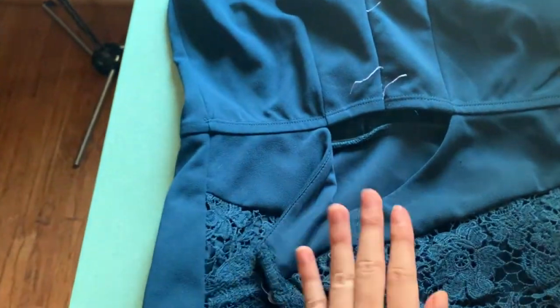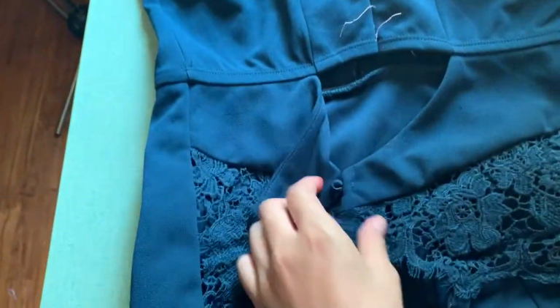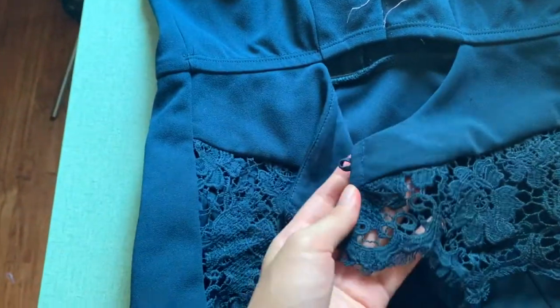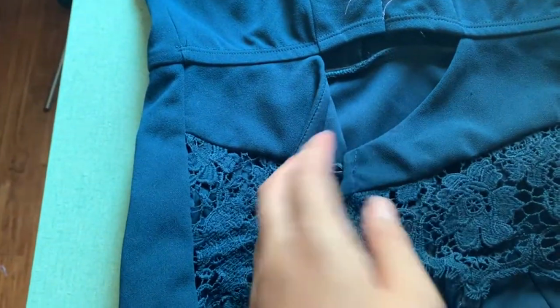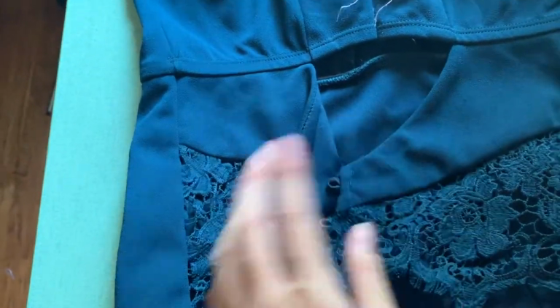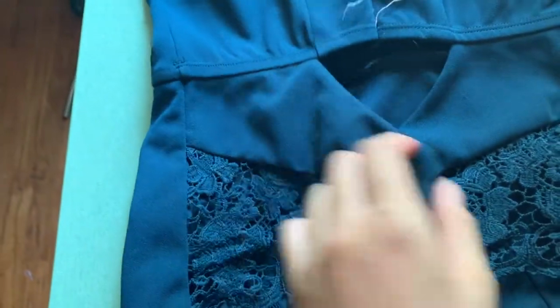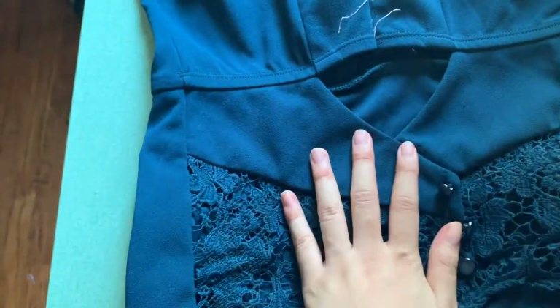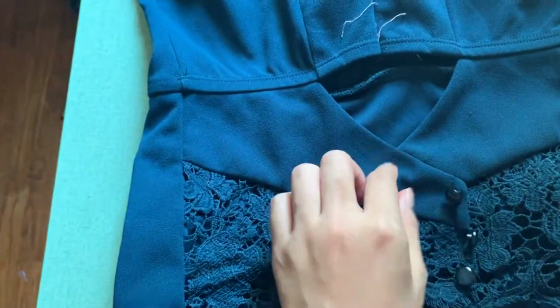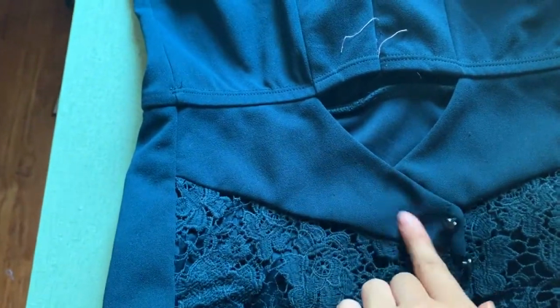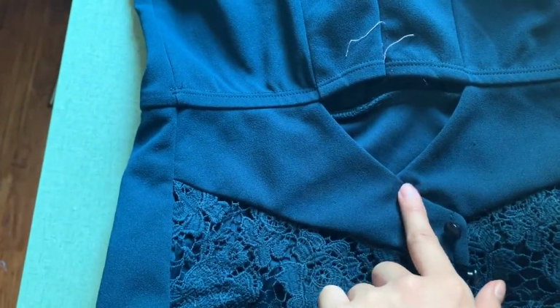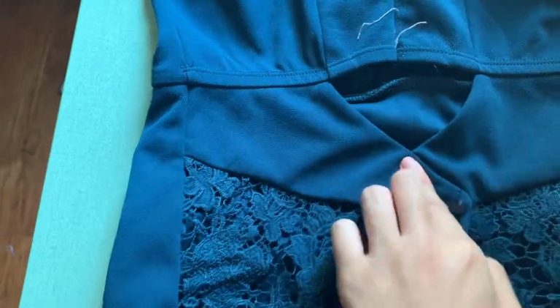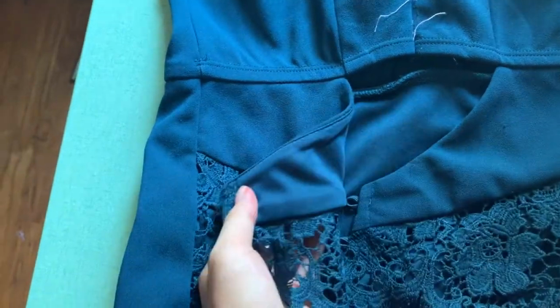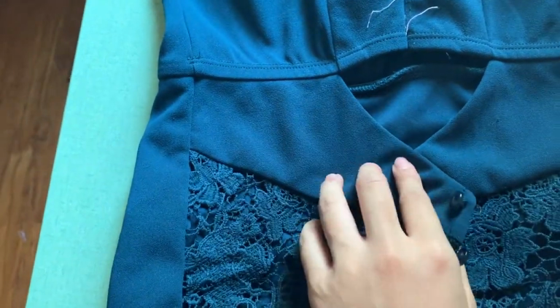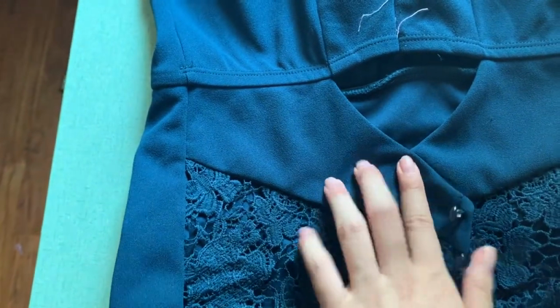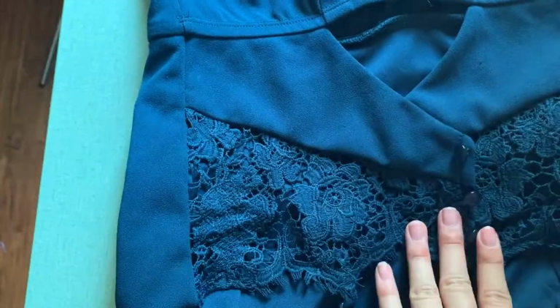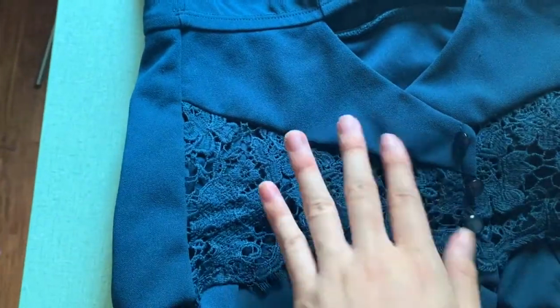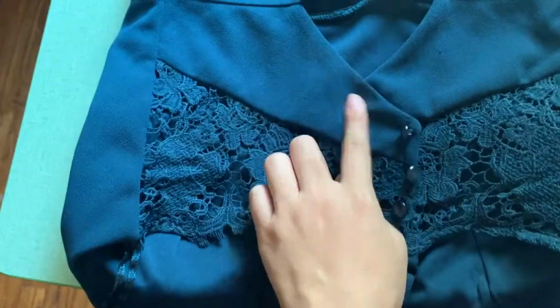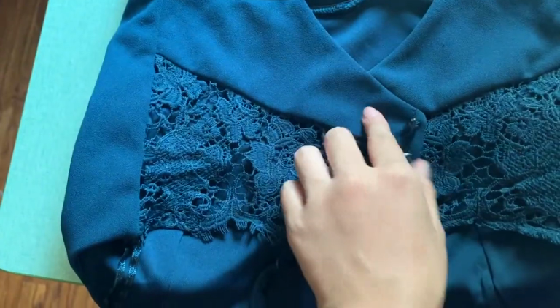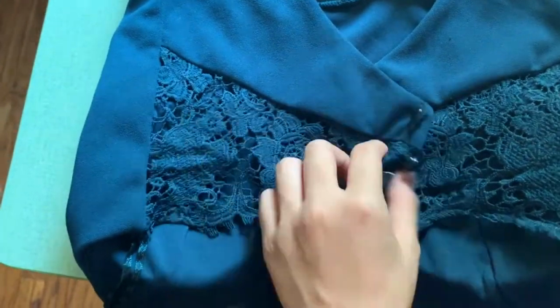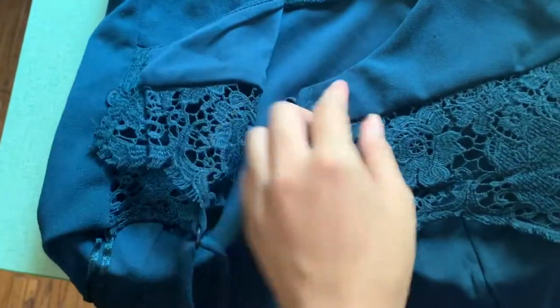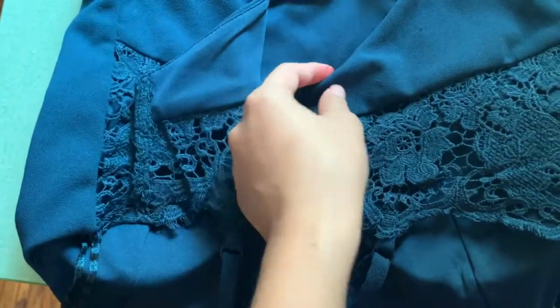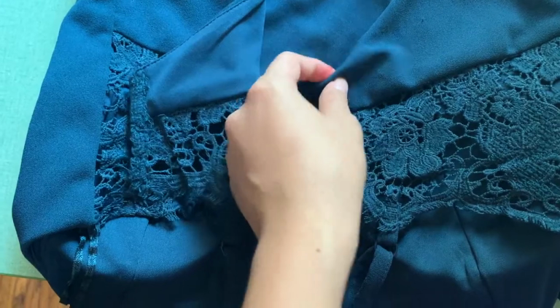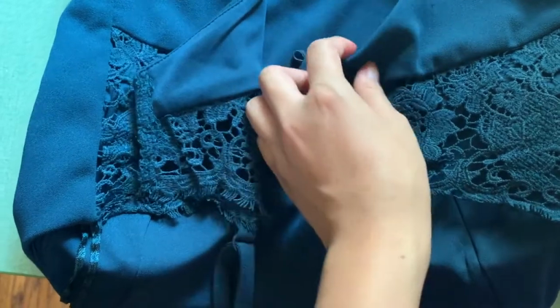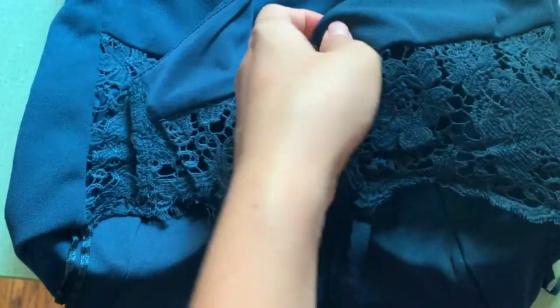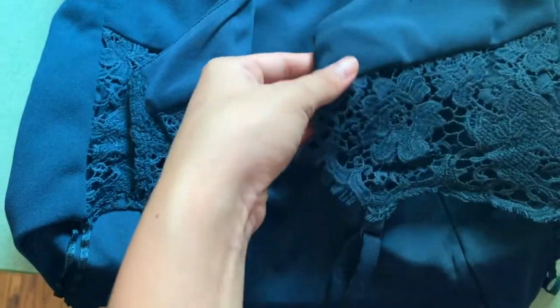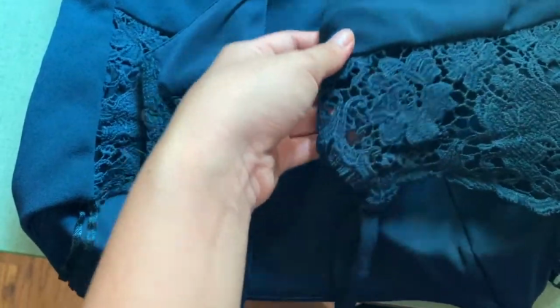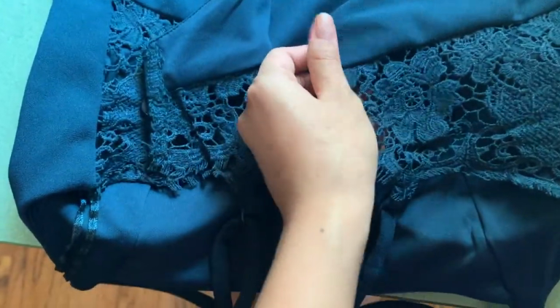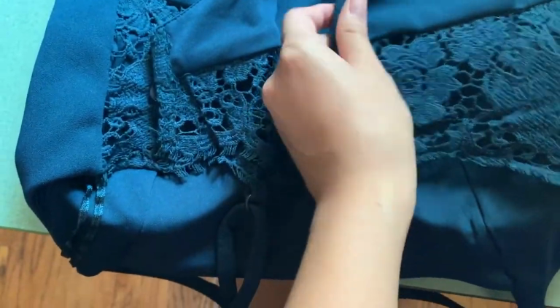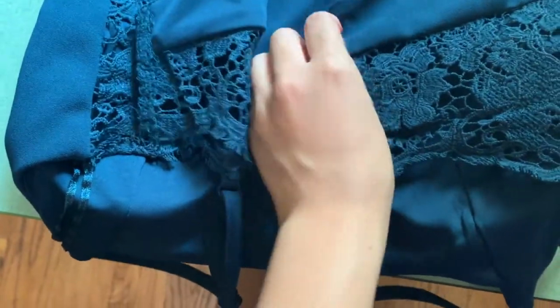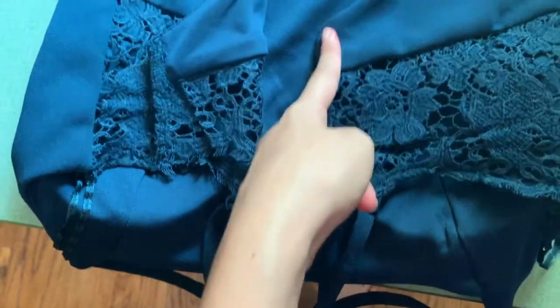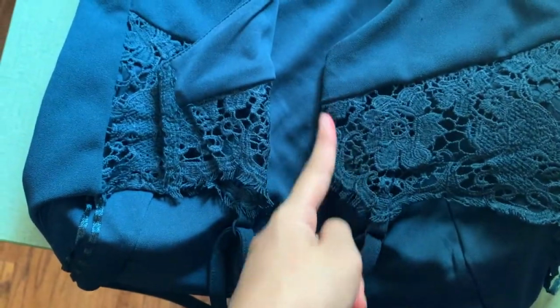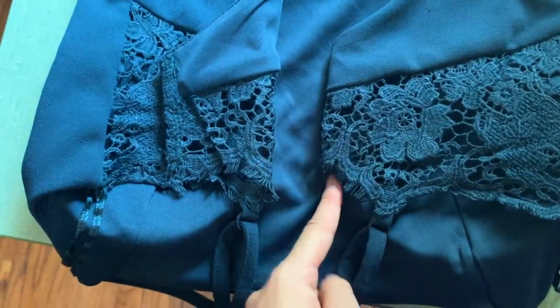Right now I'm going to go ahead and work on the top. As you can see, it naturally kind of hits at that red point I was marking earlier. What I'm going to do is fold it over like this right on the red, and then fold it under and do a straight stitch all the way down.